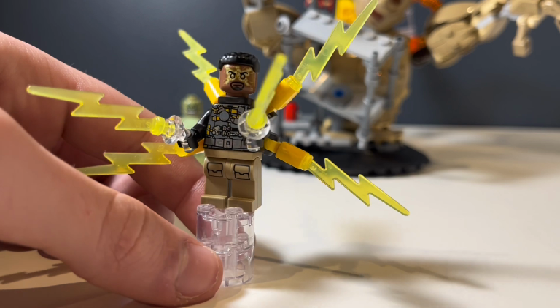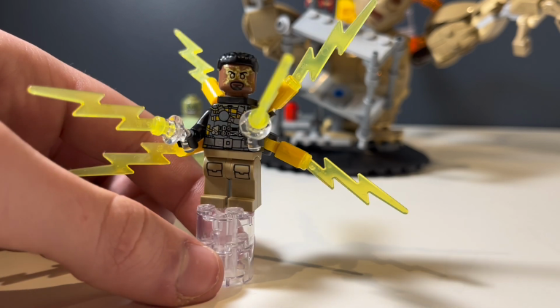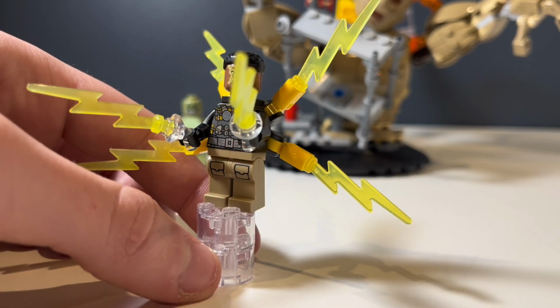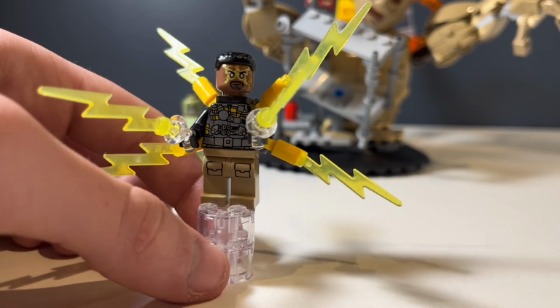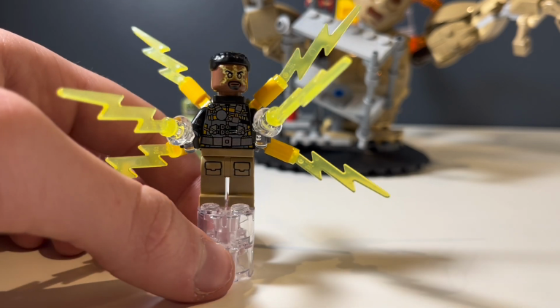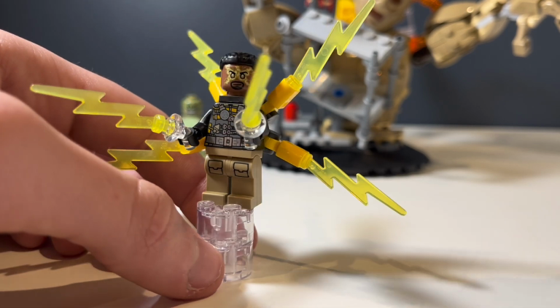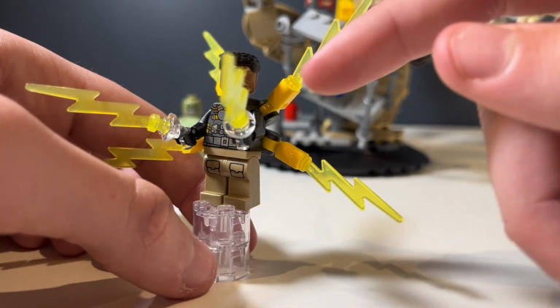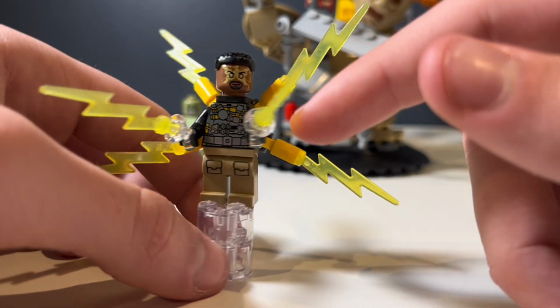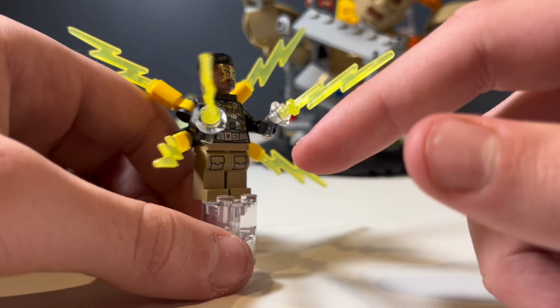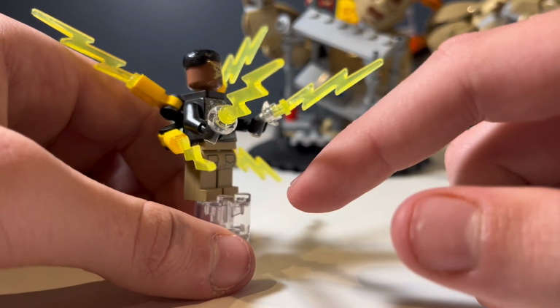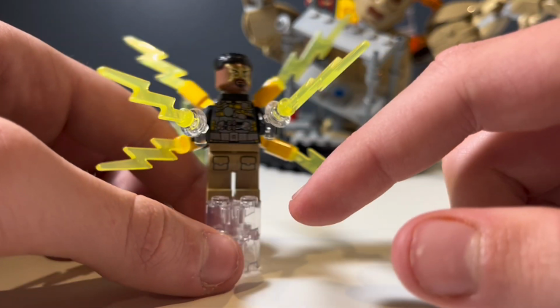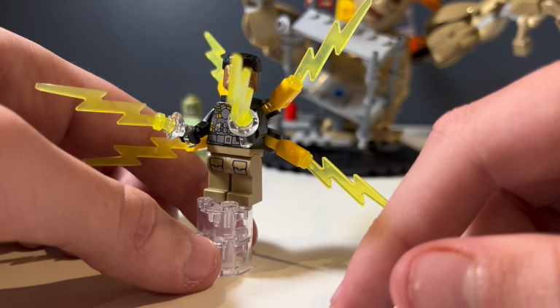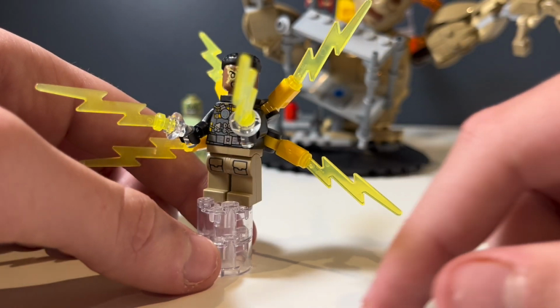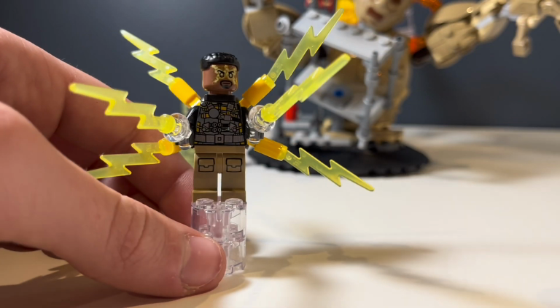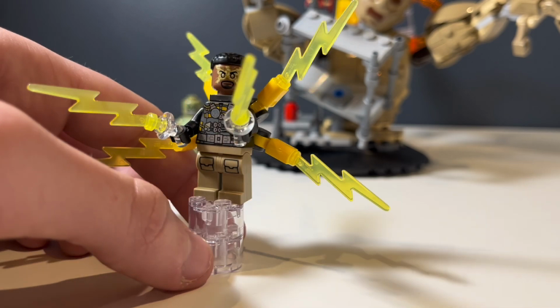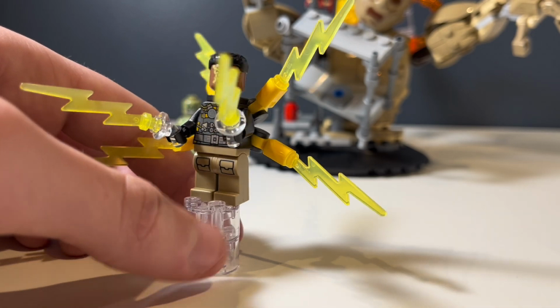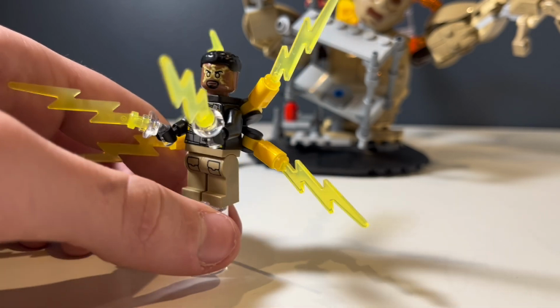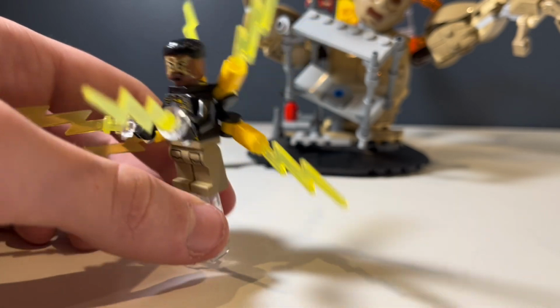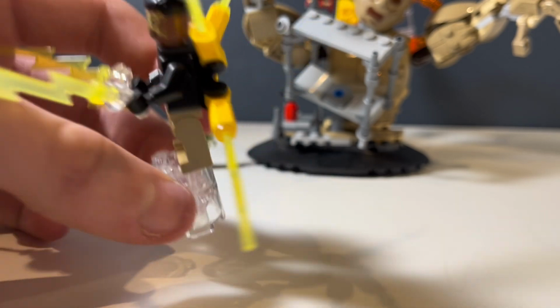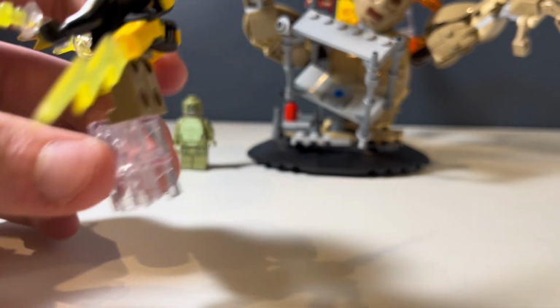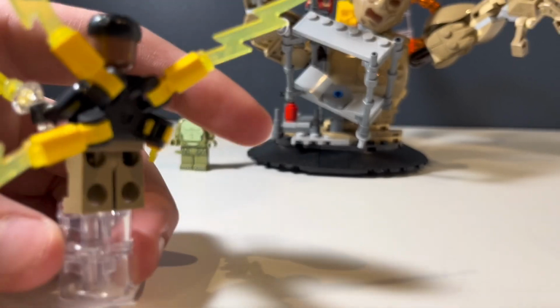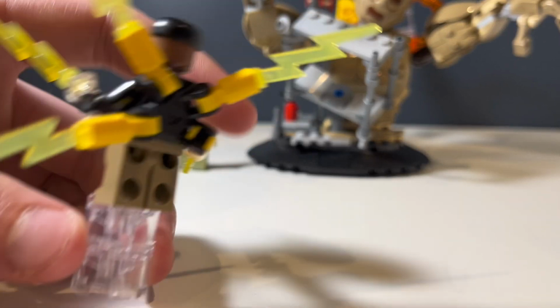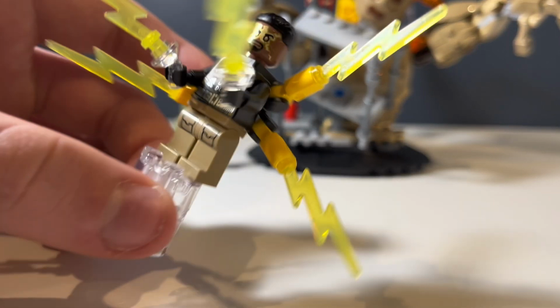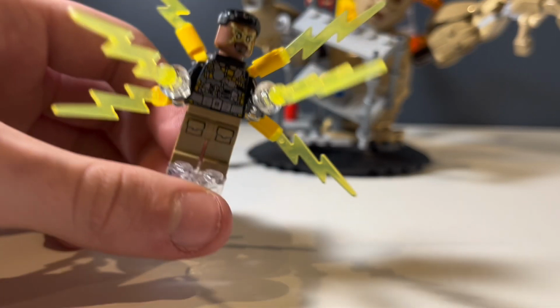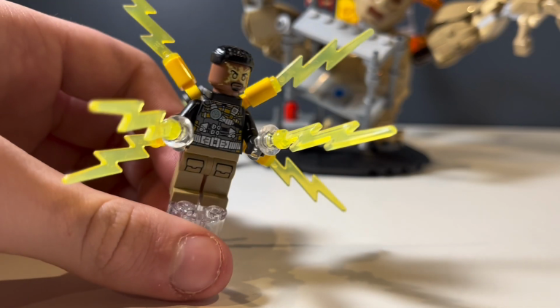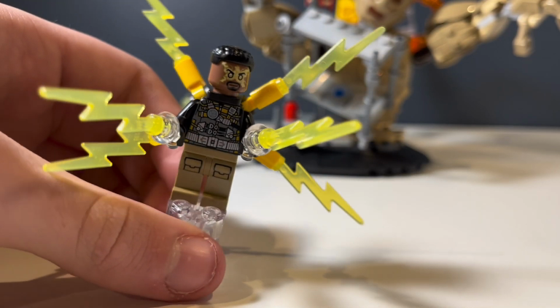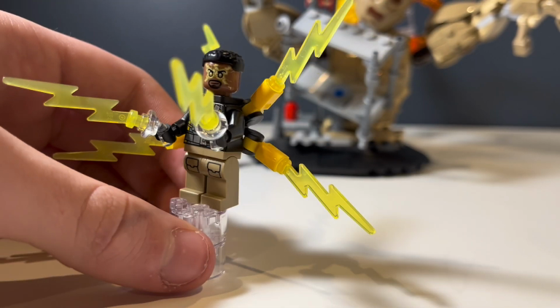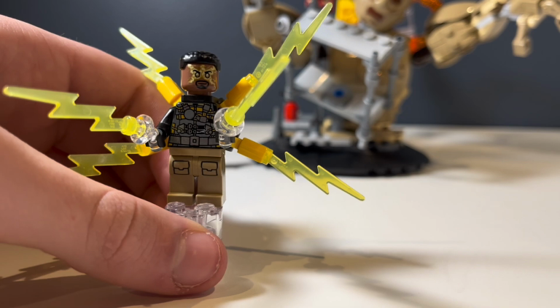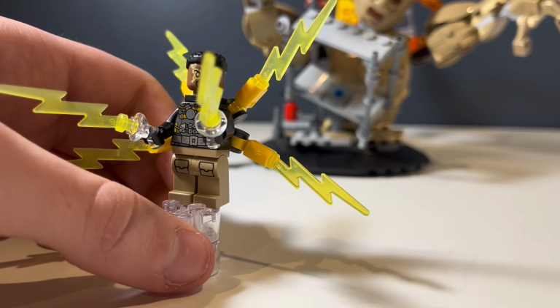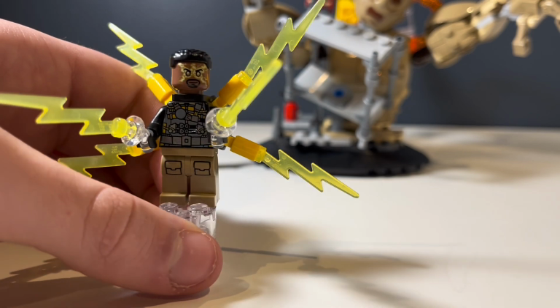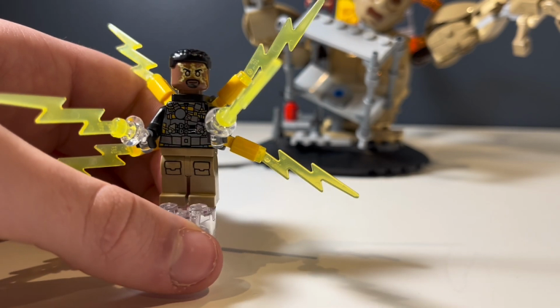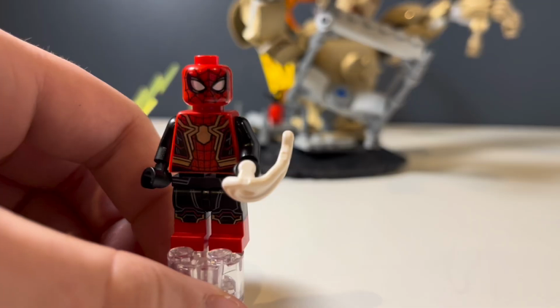Next up we have Electro. He looks very good — he's already been in the set previous to this that kind of counterparts with this. I don't know how big of a fan I am; he's a good minifigure overall, but I don't think they should have thrown him into the set. They probably should have changed him up a little bit.